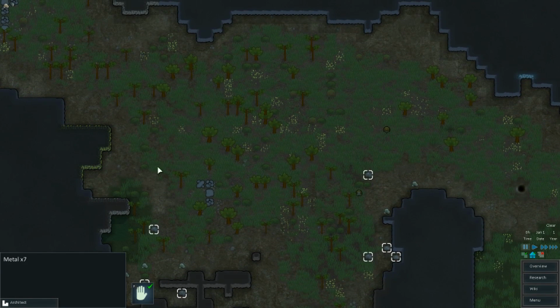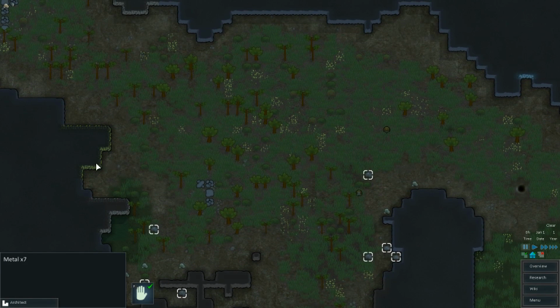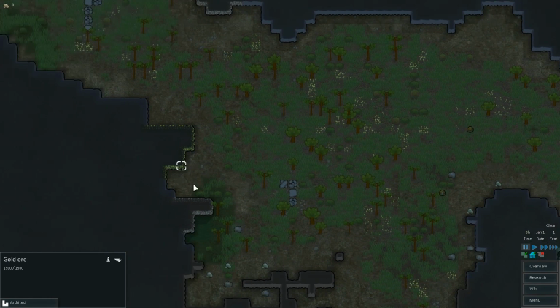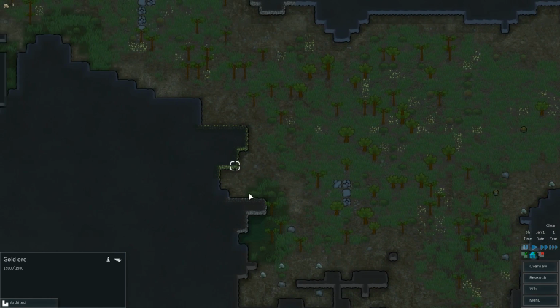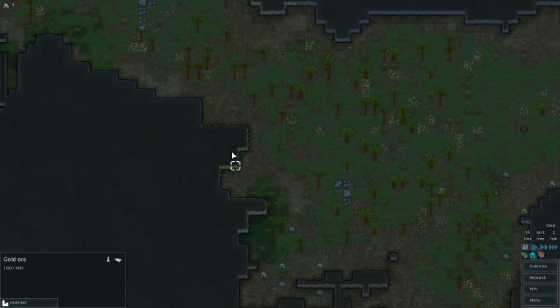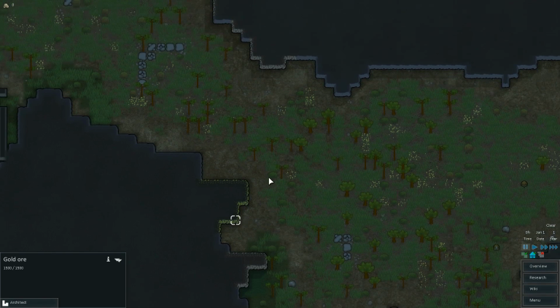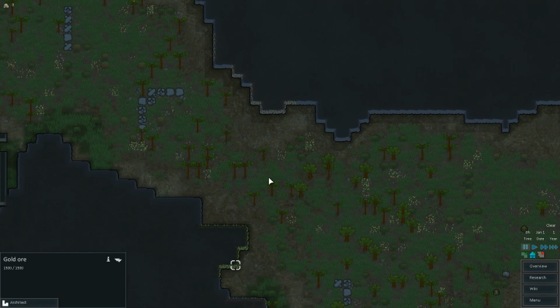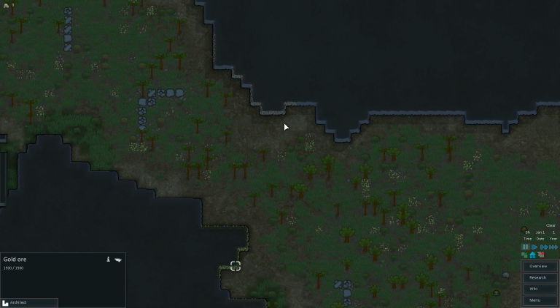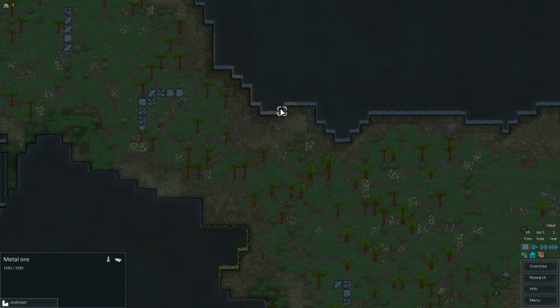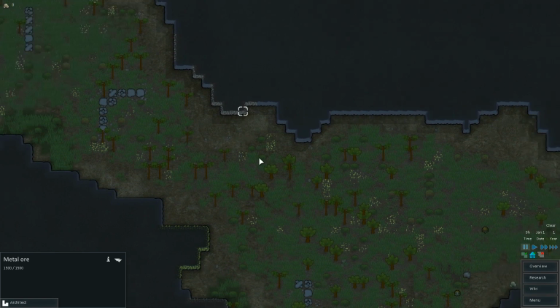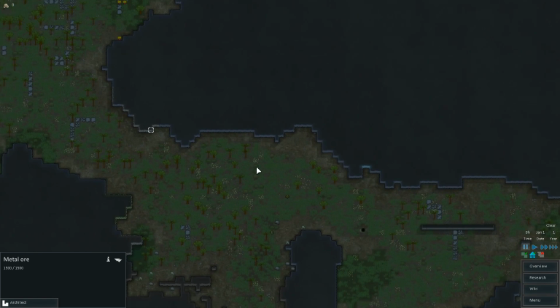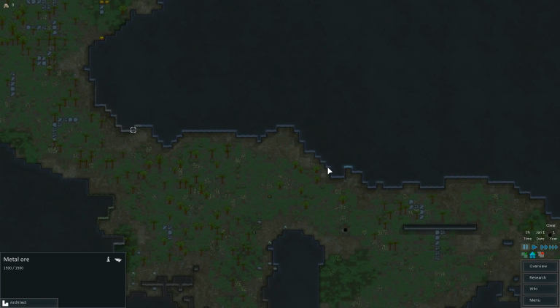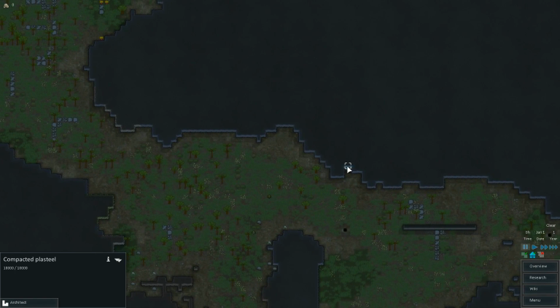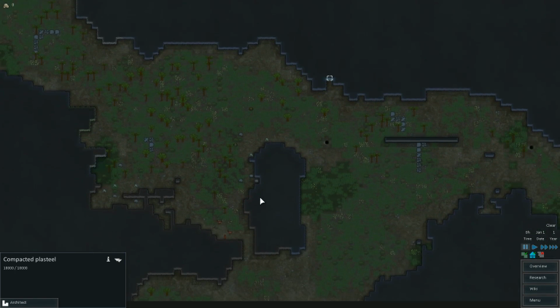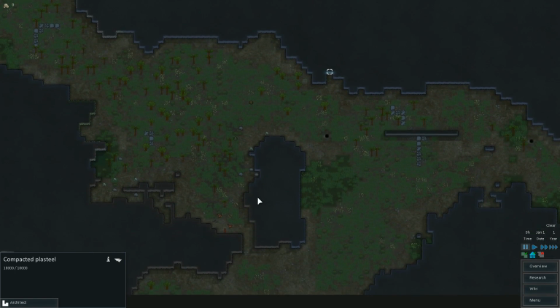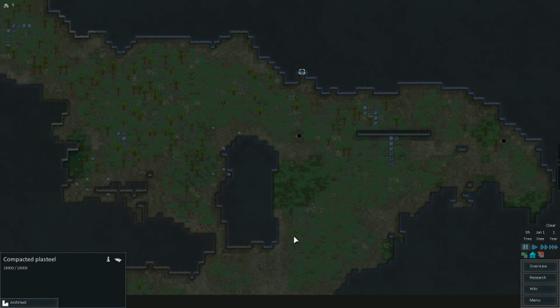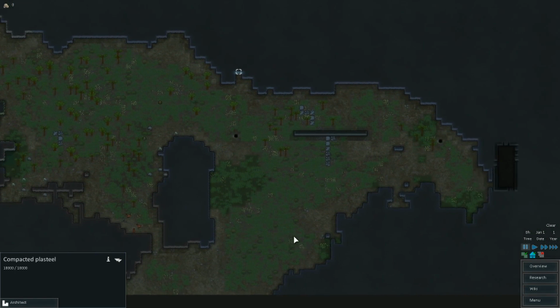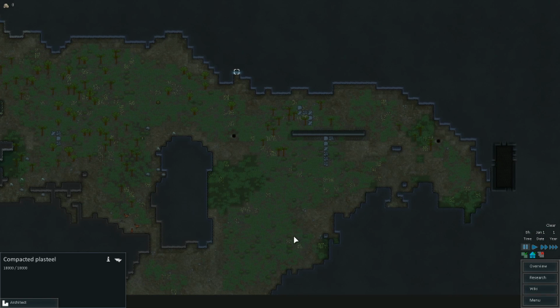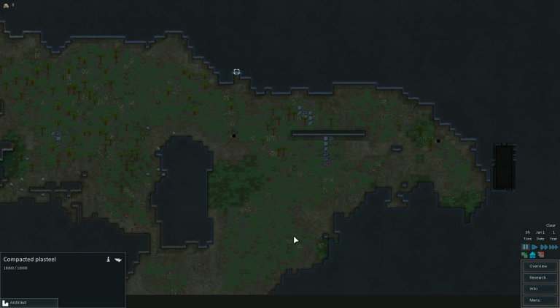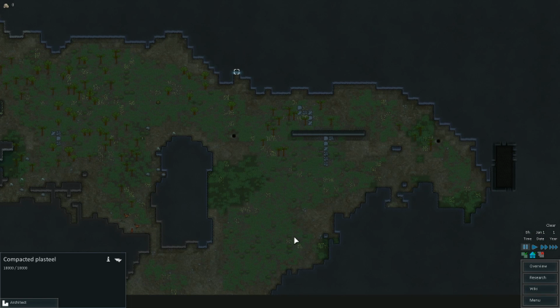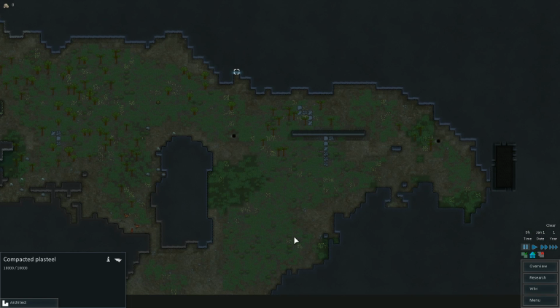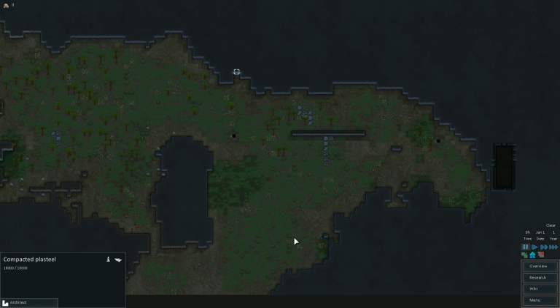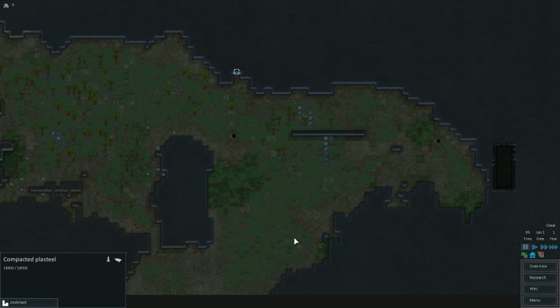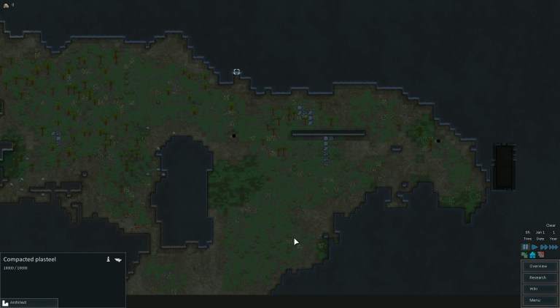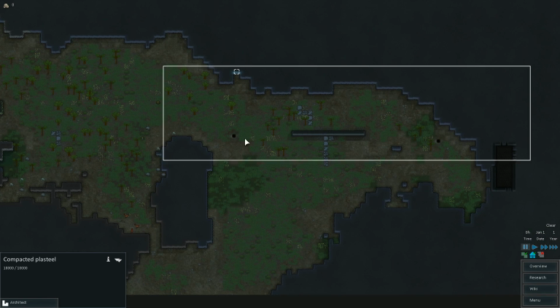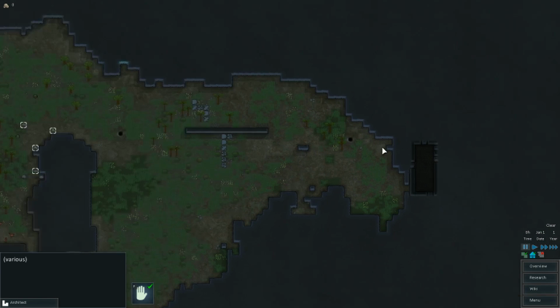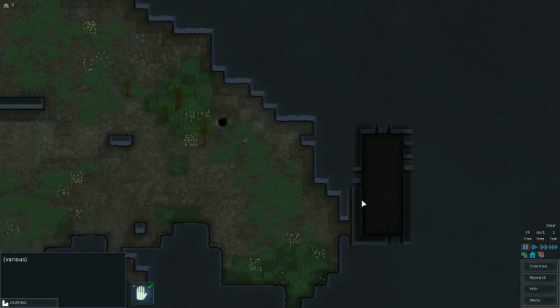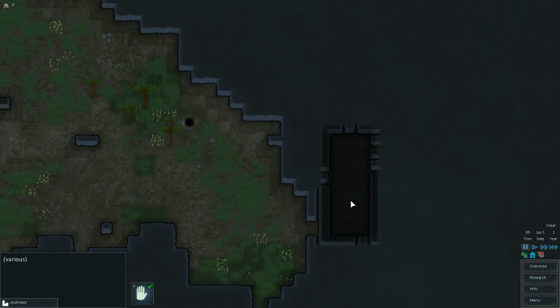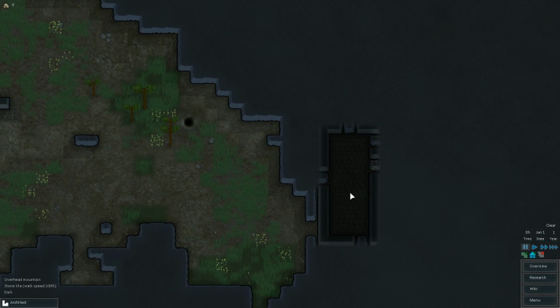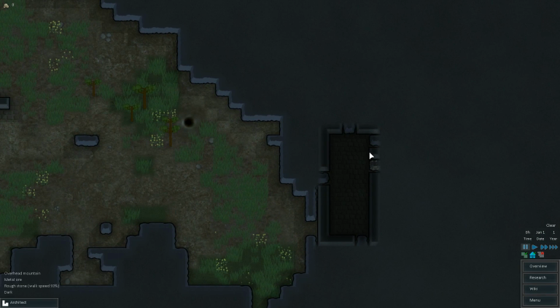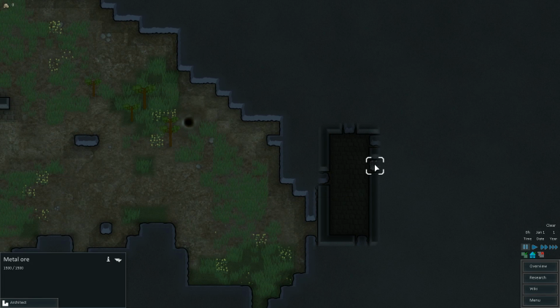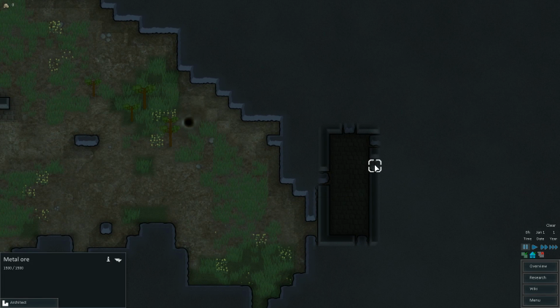There's some gold — yay! So we've got gold, plasteel, metal. Was there silver here too? I don't see any. But two geothermals — that's cool. And whatever this wants to be. Looks like a good temporary bedroom if I want to build up.